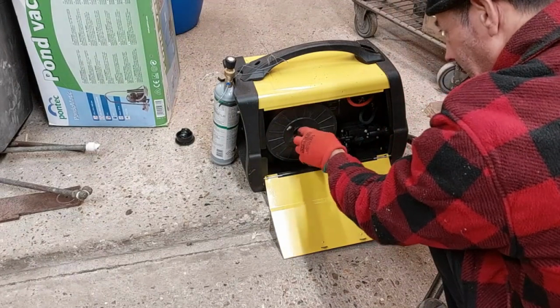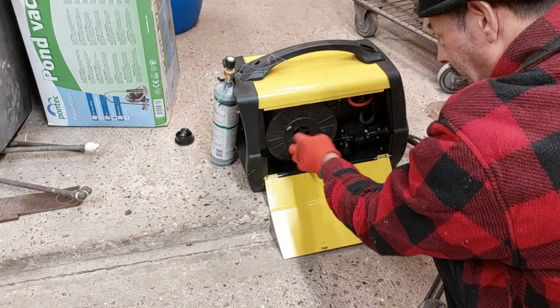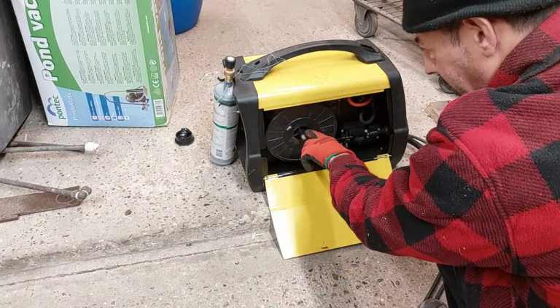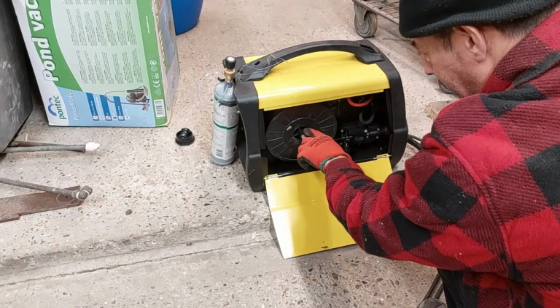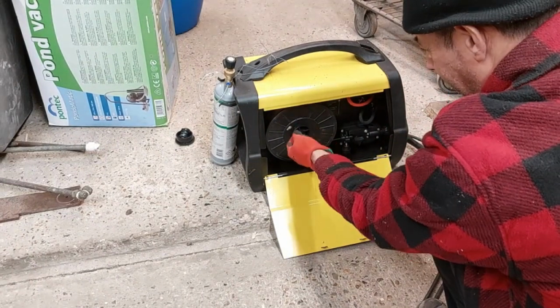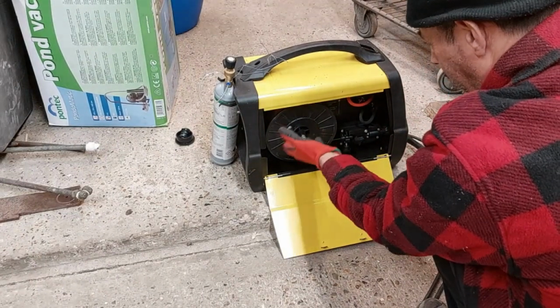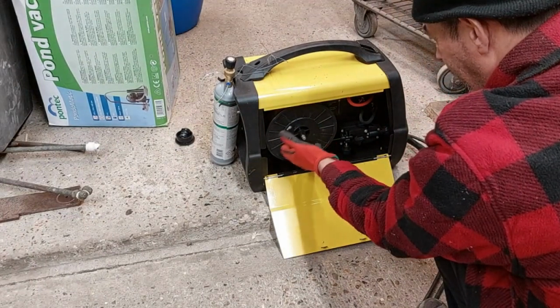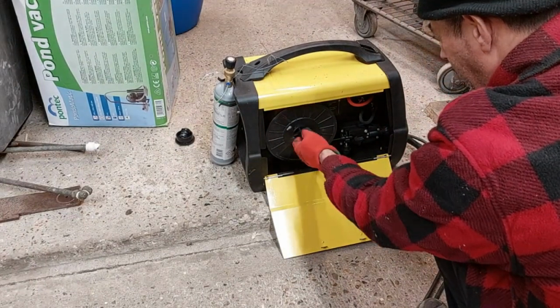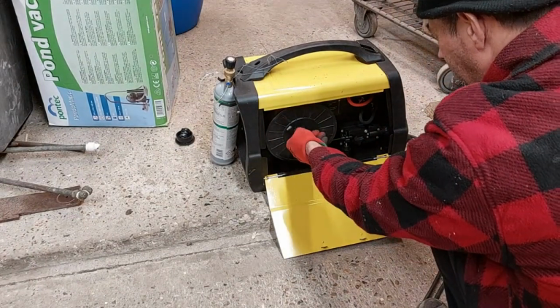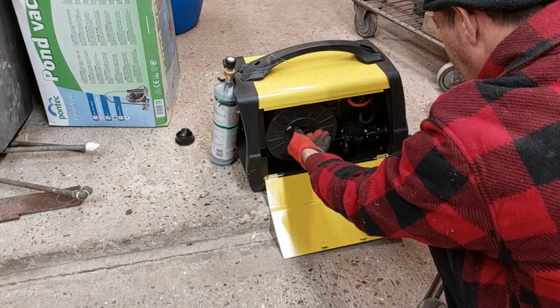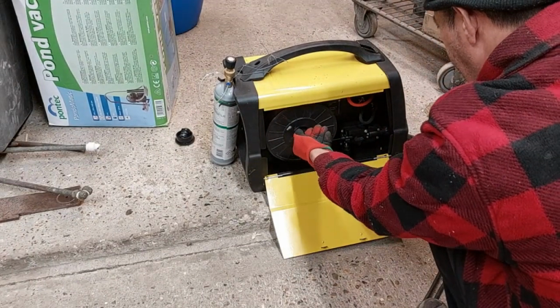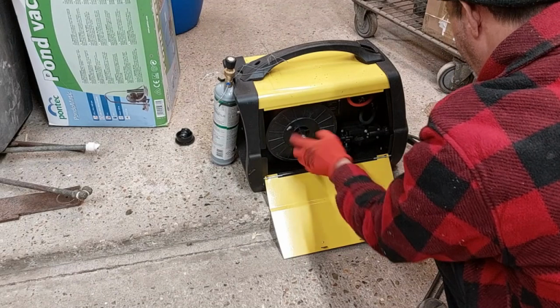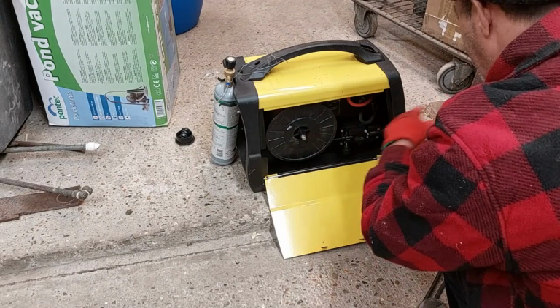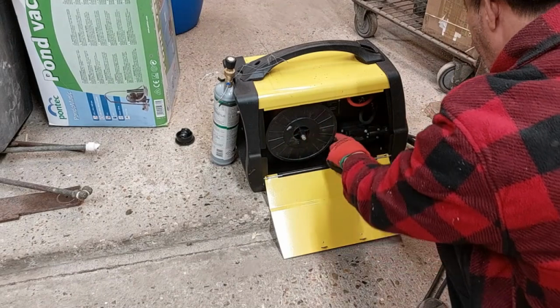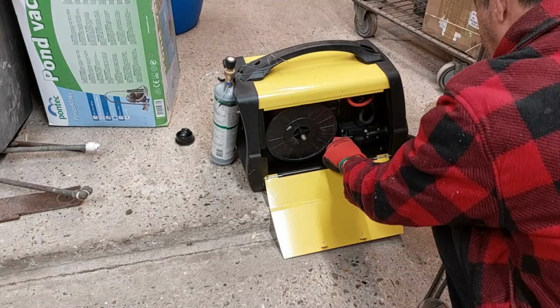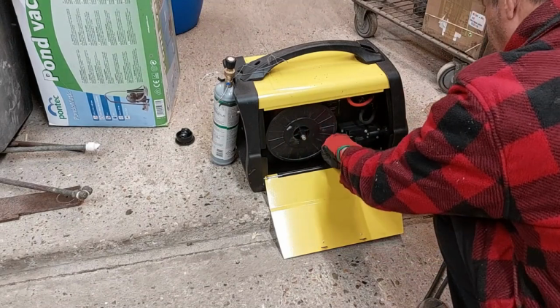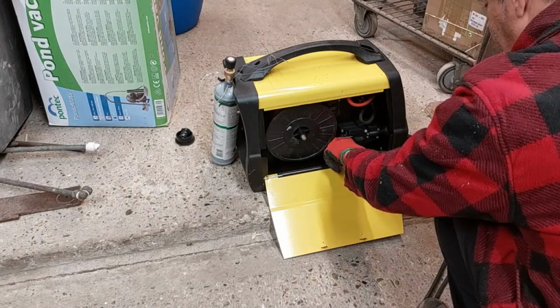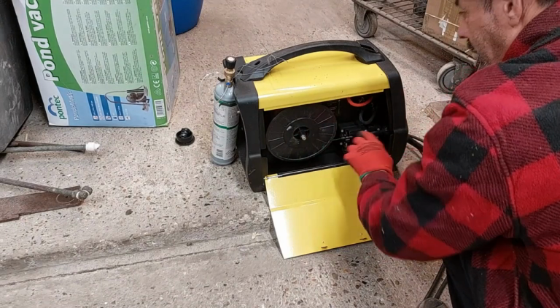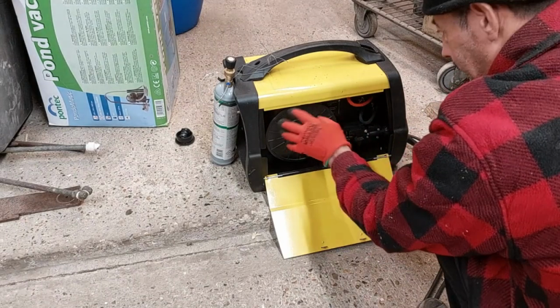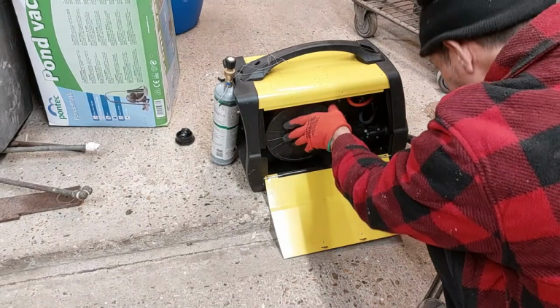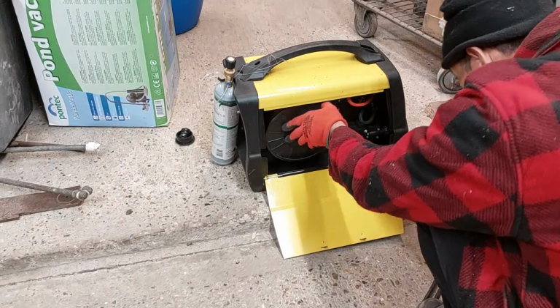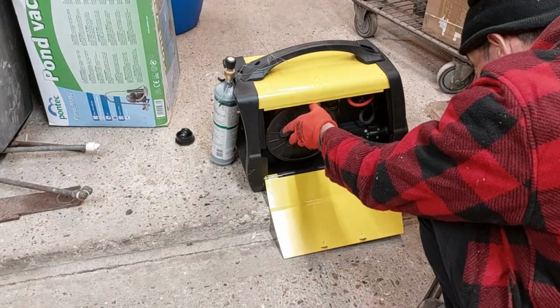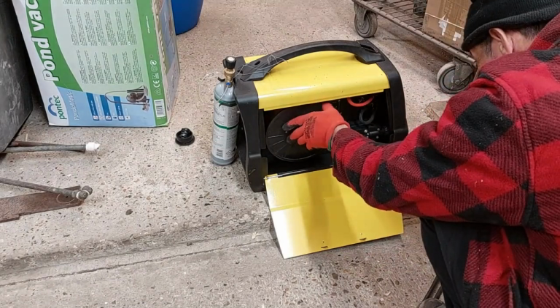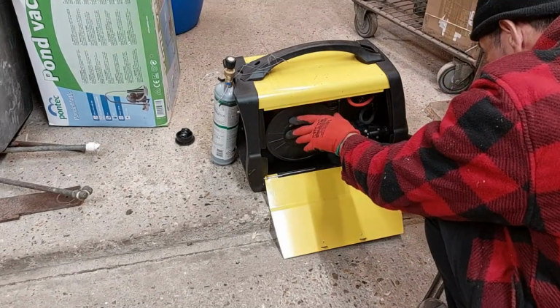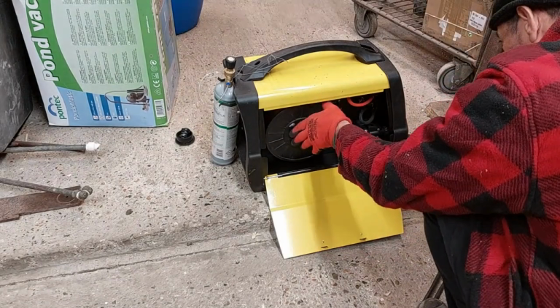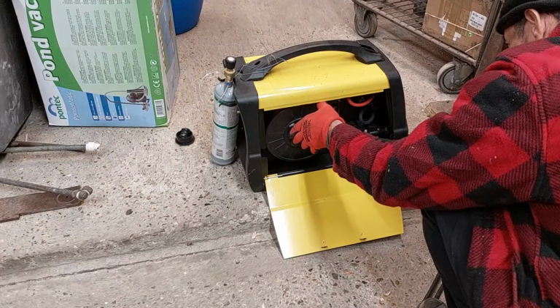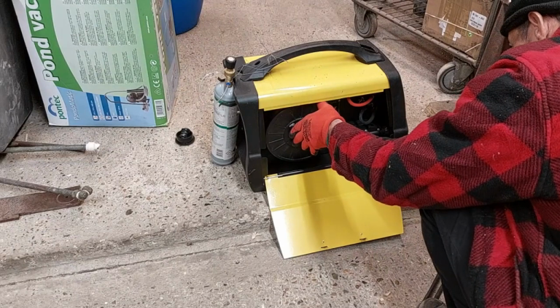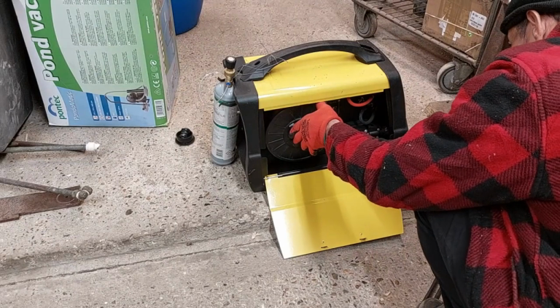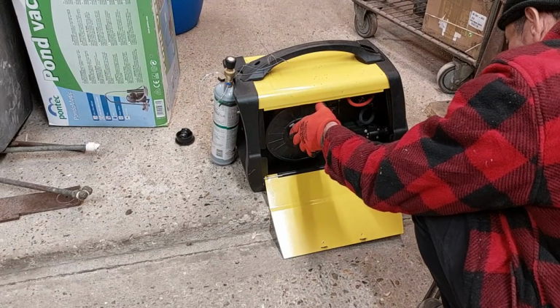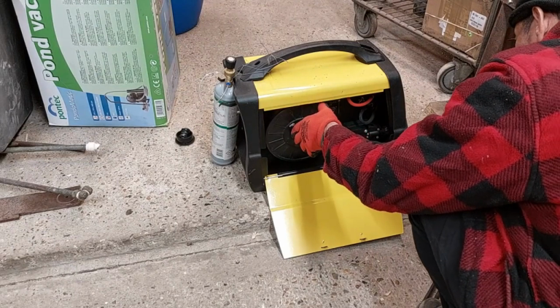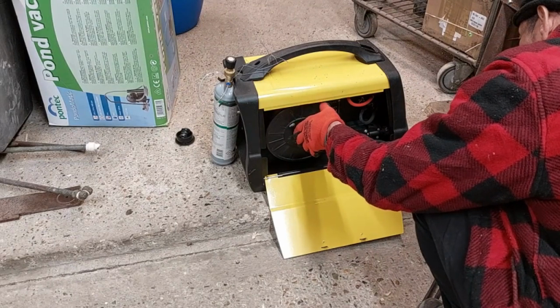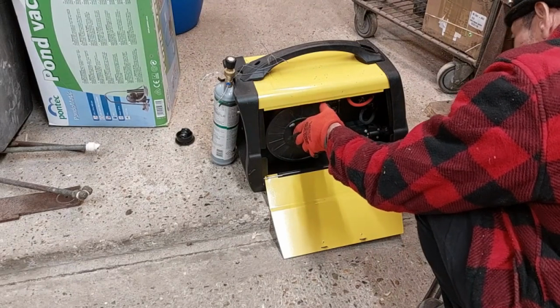I don't know if this piece comes with the machine or not — I will check the parts. Yeah, but let's wait and see.